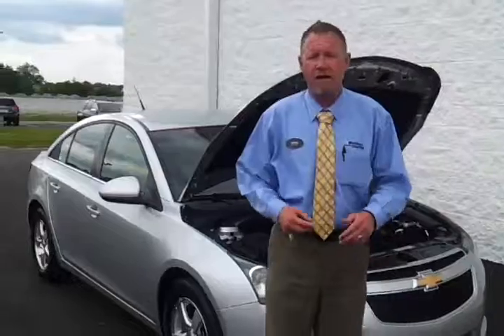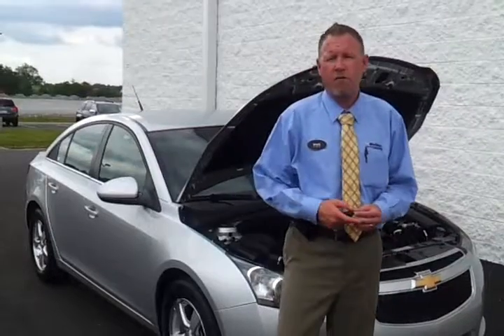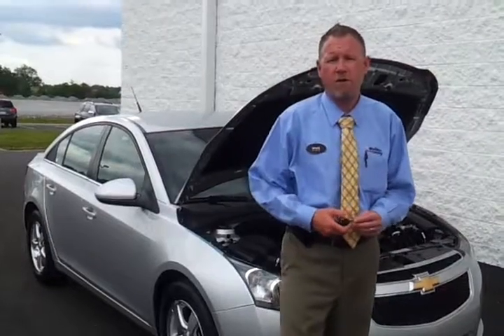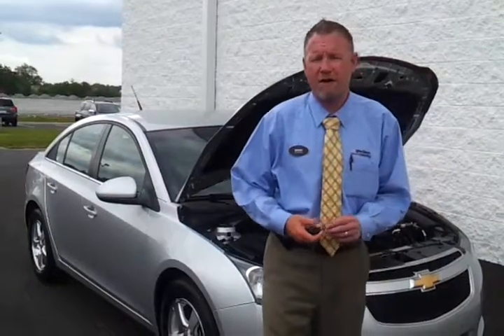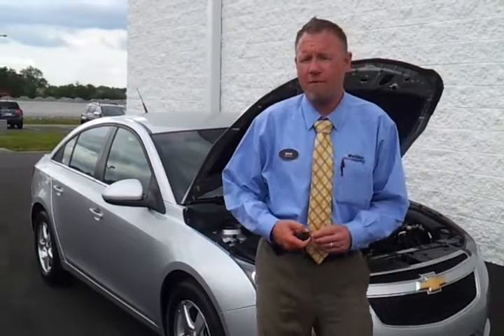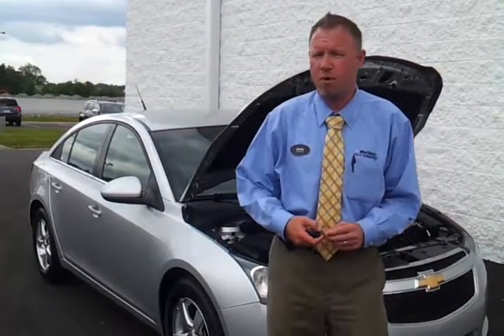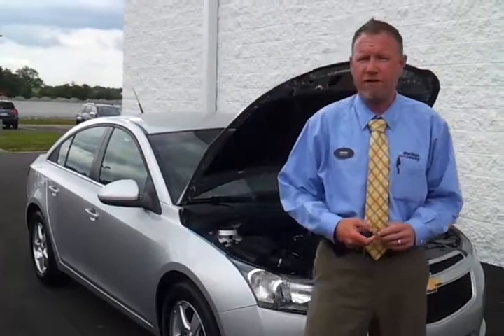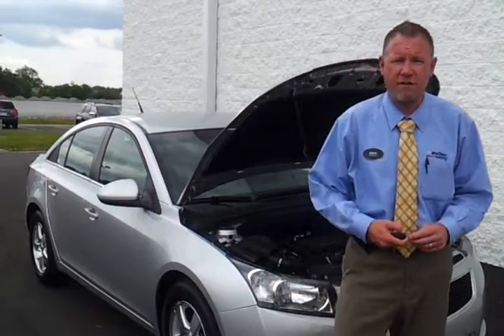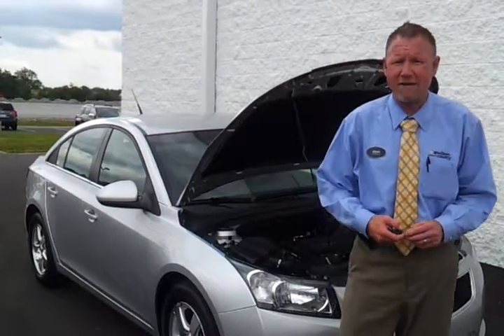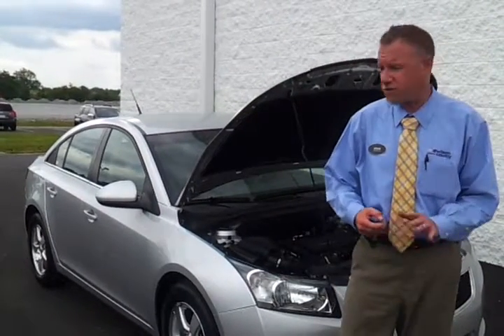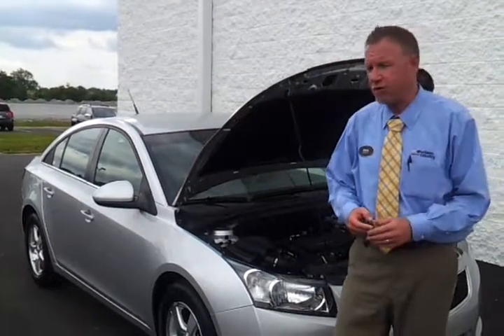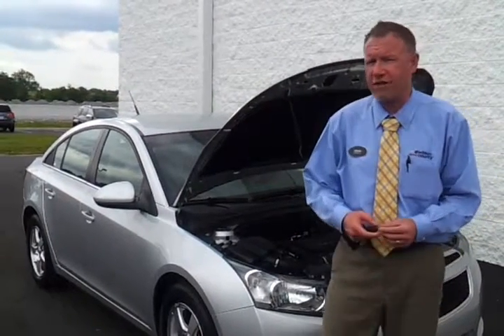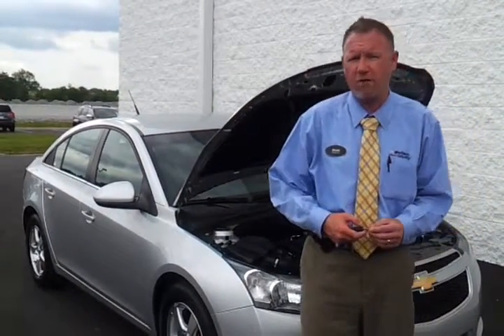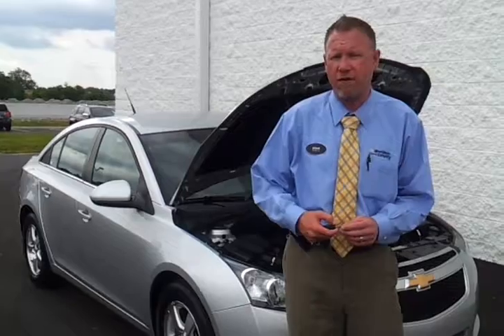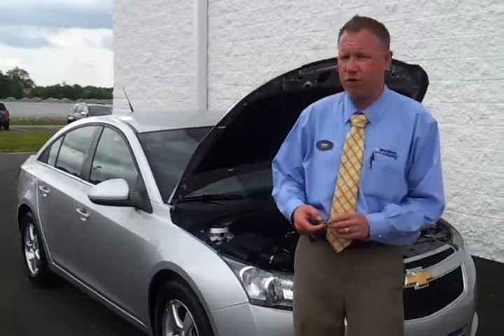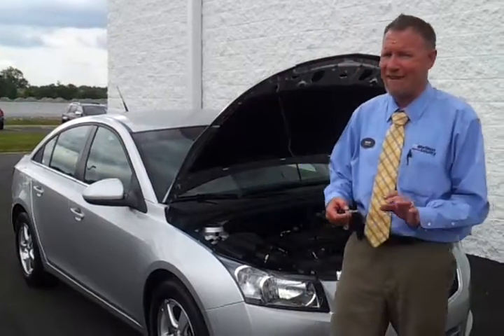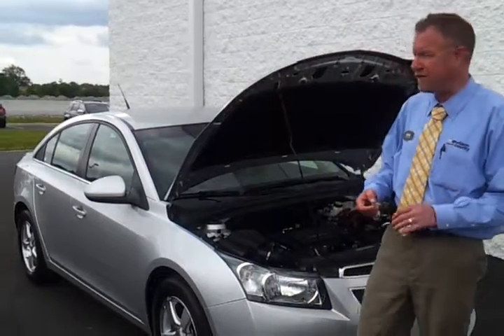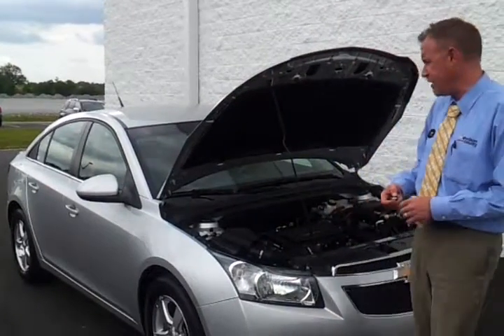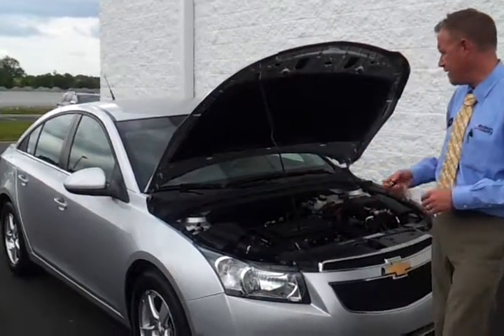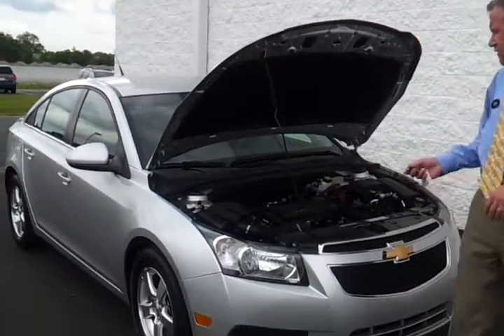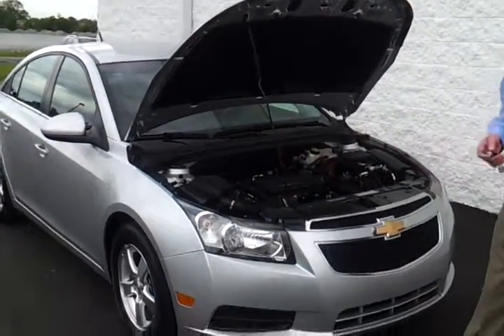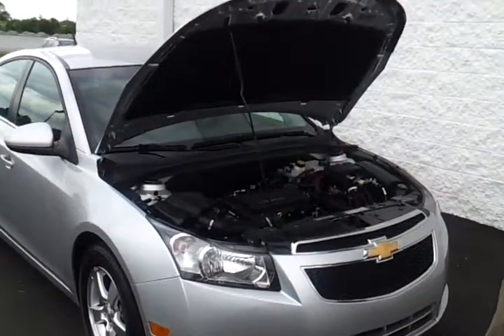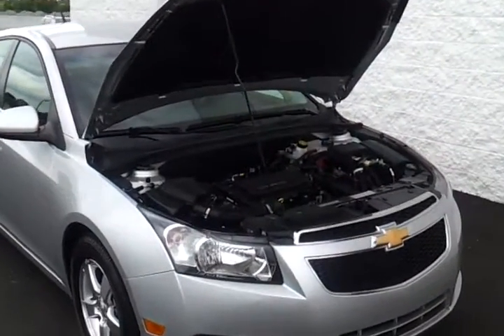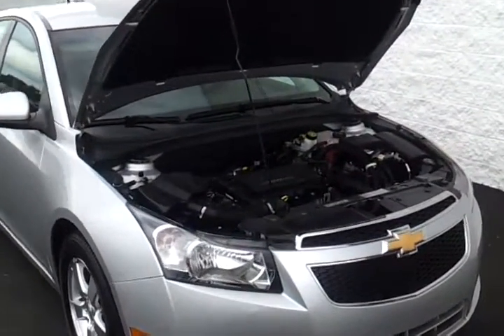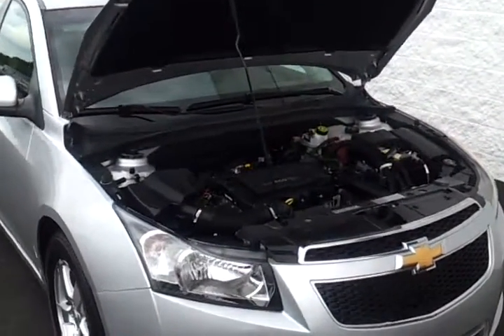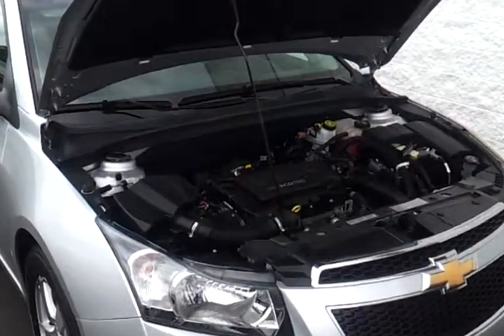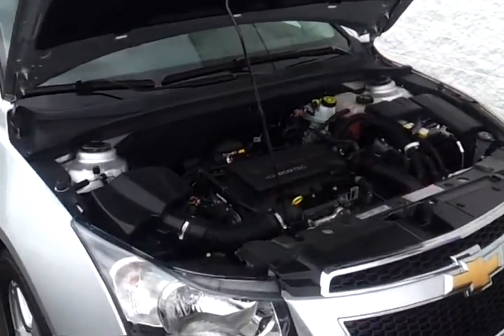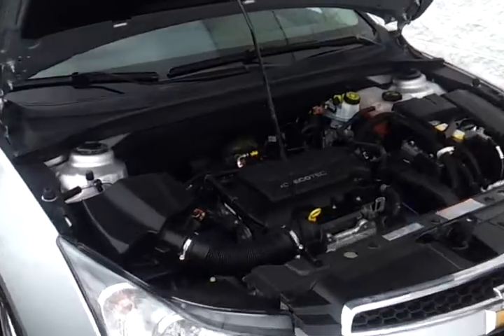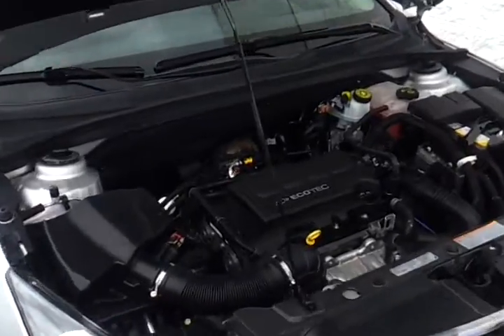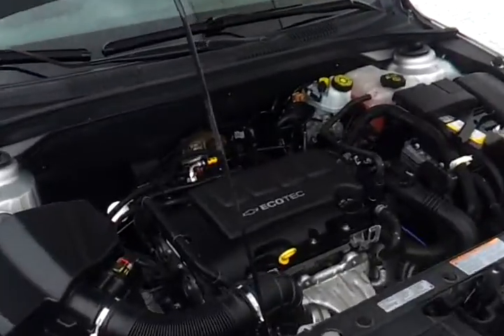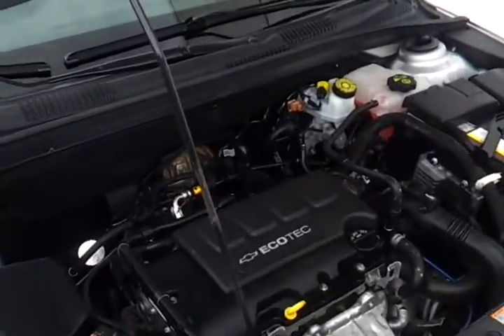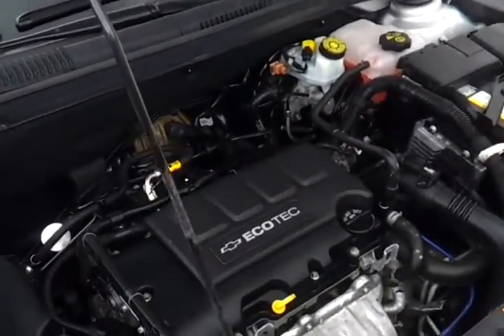Hello everybody, welcome to Wilson County Motors. My name is Brian Grizz and we just got in this — it's a one-owner 2012 Chevrolet Cruze. It's an LT trim. Super great fuel economy, mated up with the 2.4 Ecotec 4-cylinder.